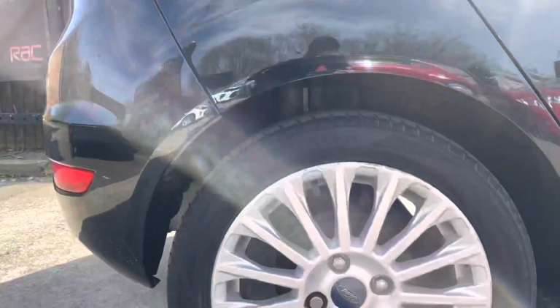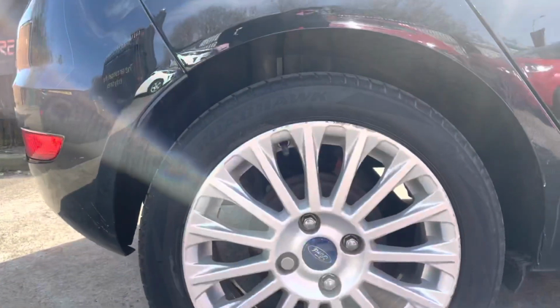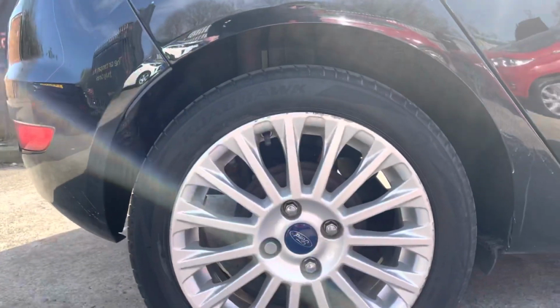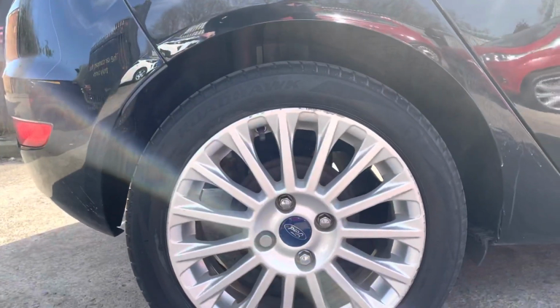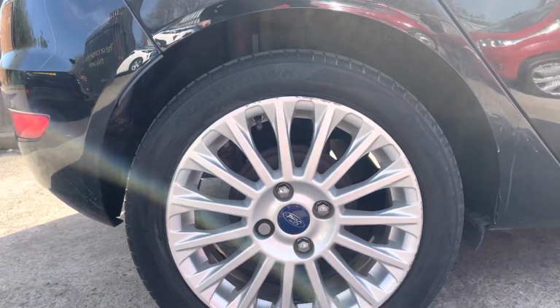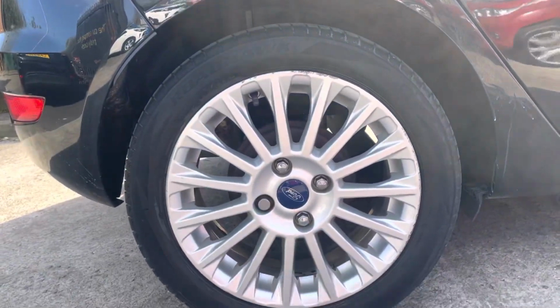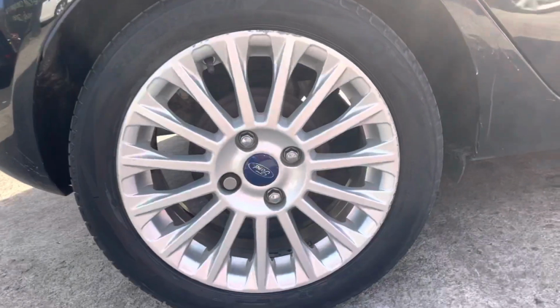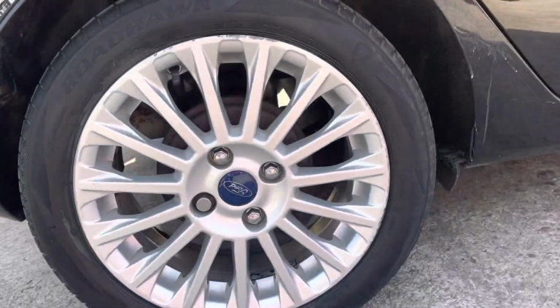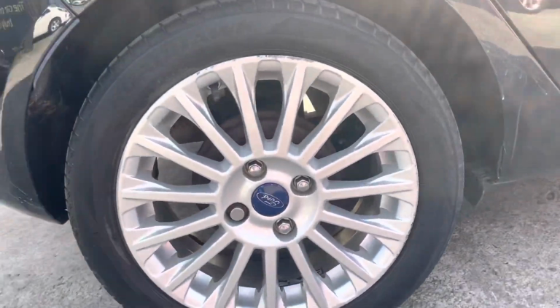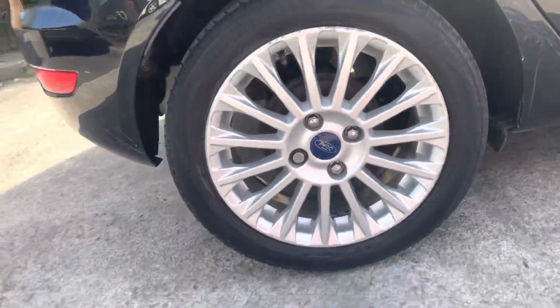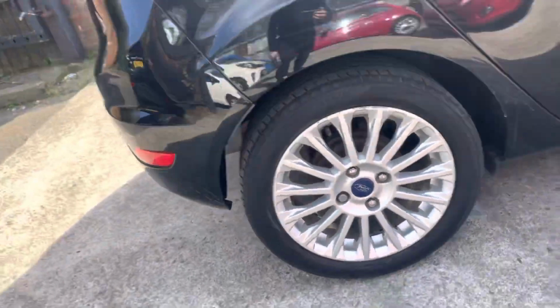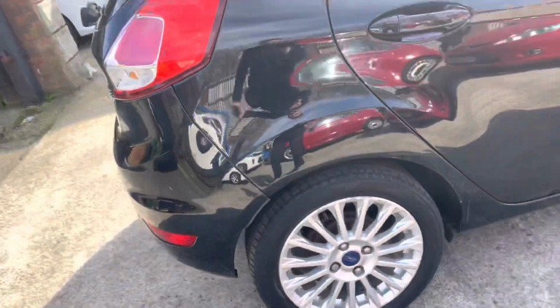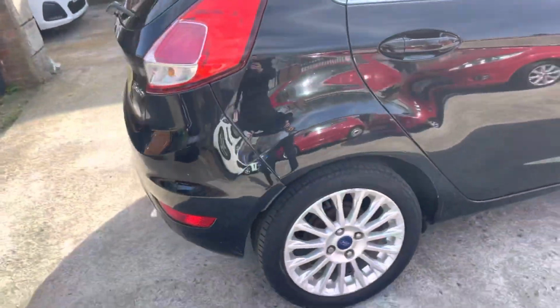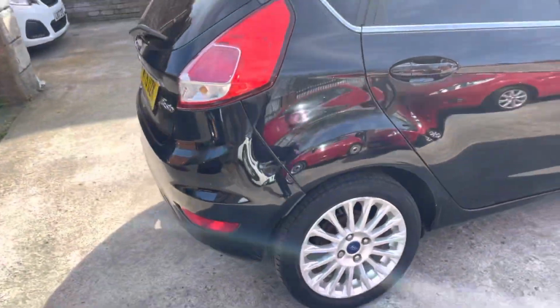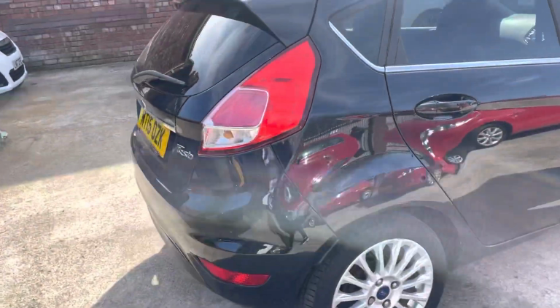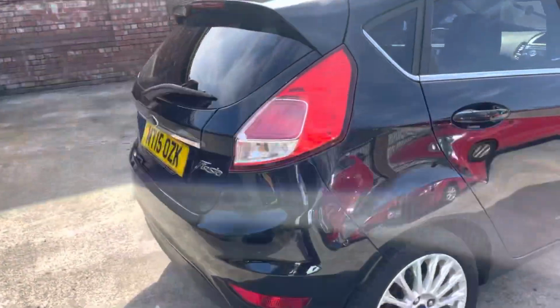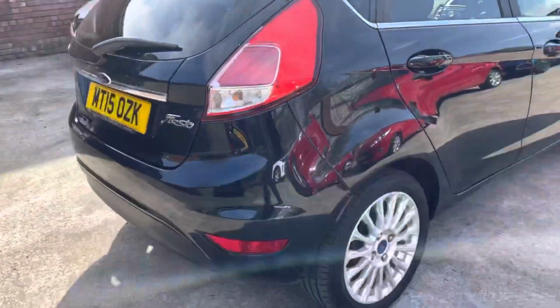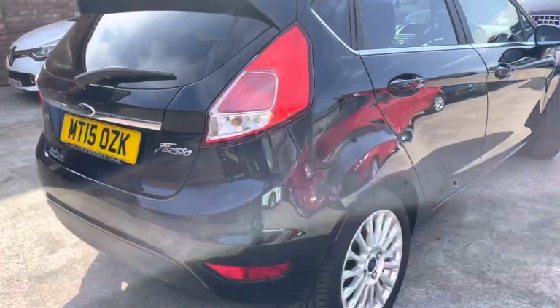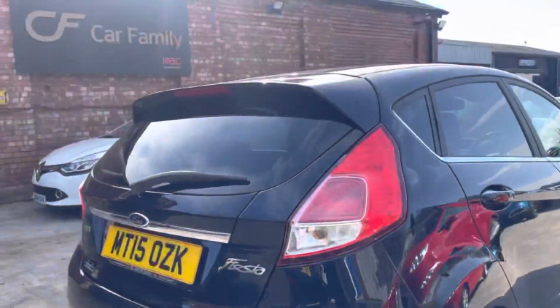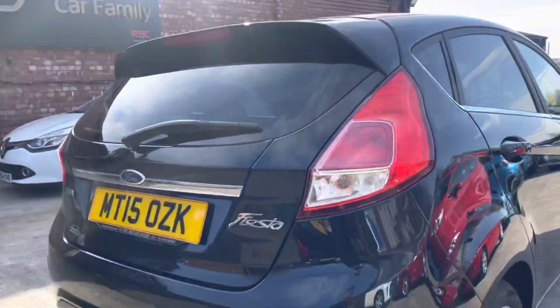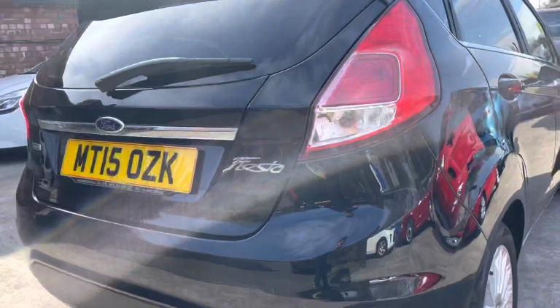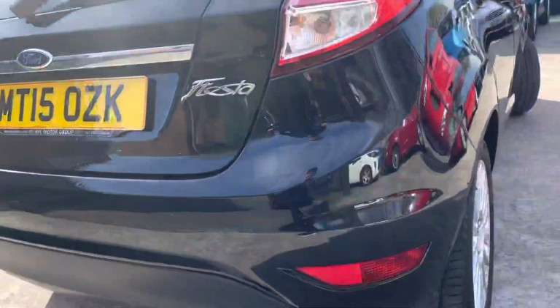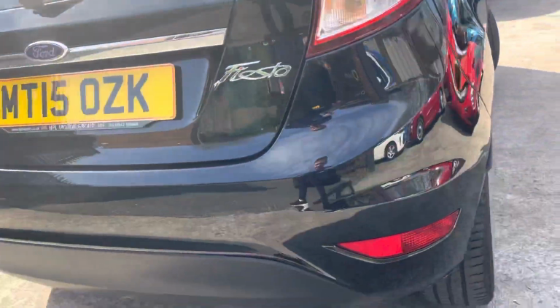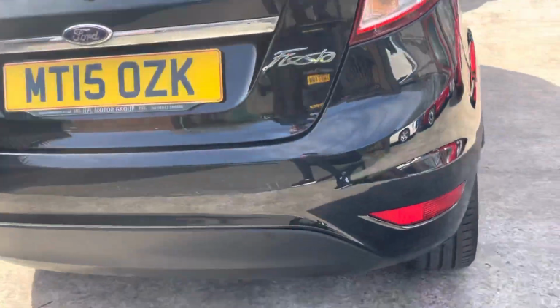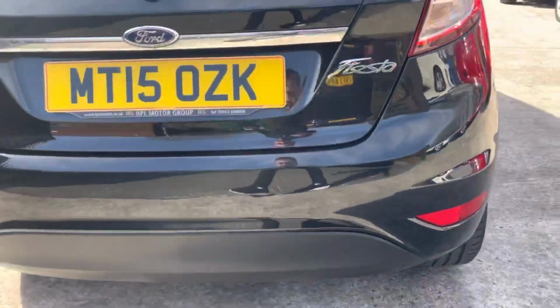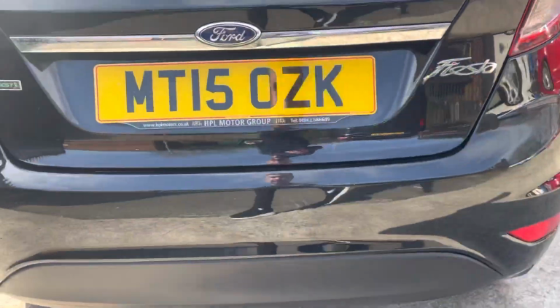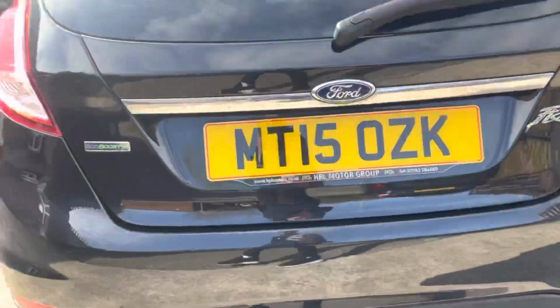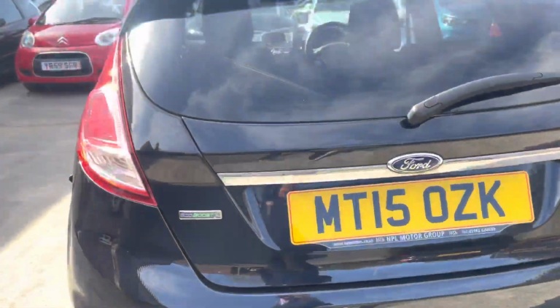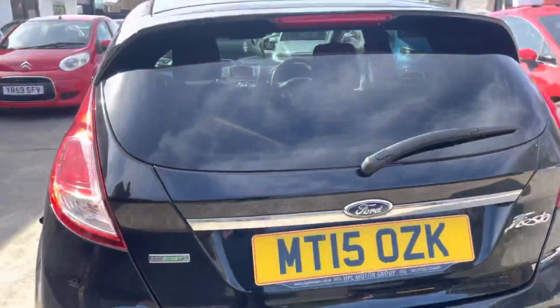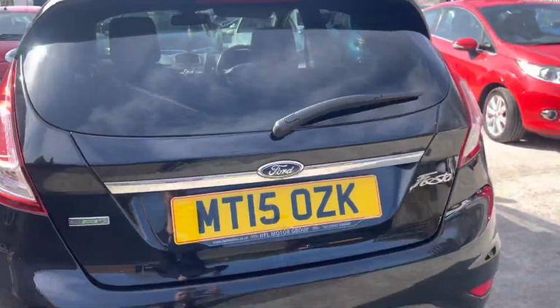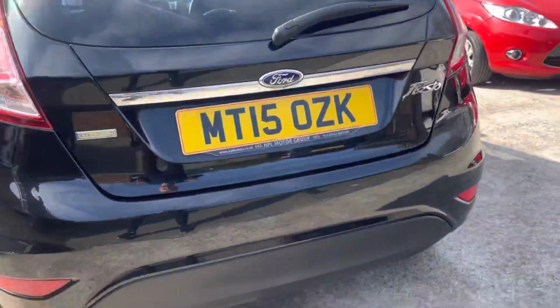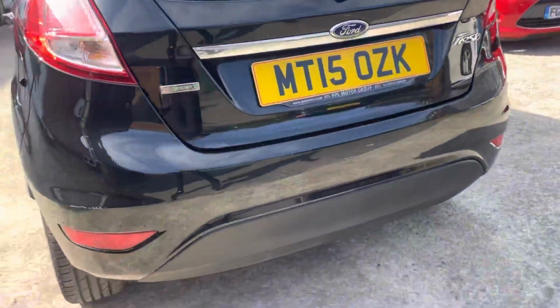The rear alloy is in slightly better condition, but there is still a bit of scuffing in there. The tyre is in very nice condition as well. Rear bumper on the right side — very nice.